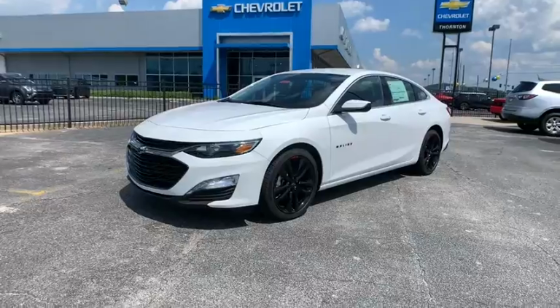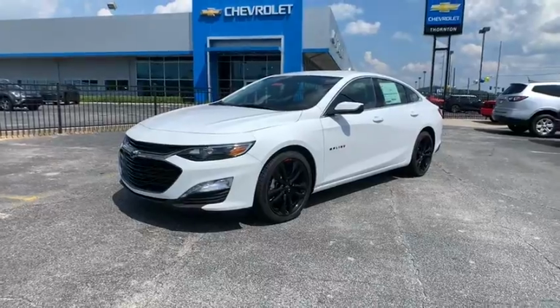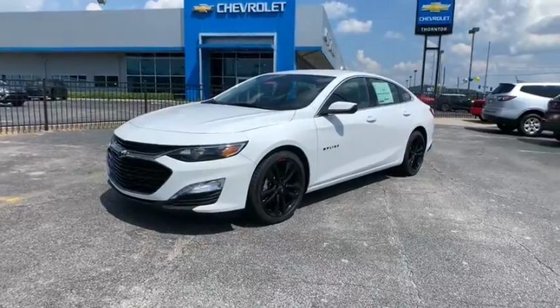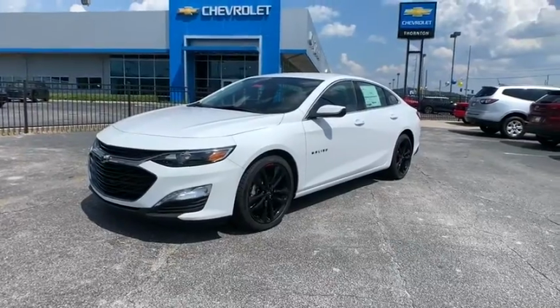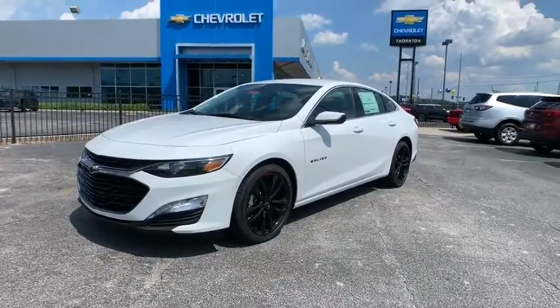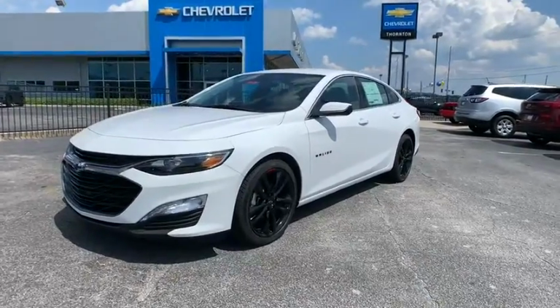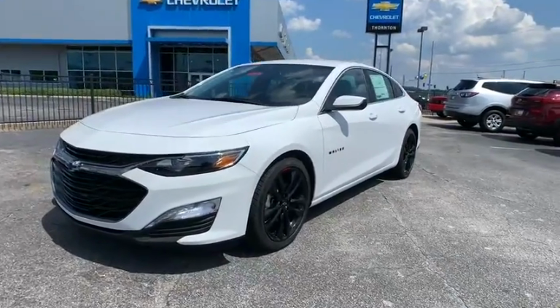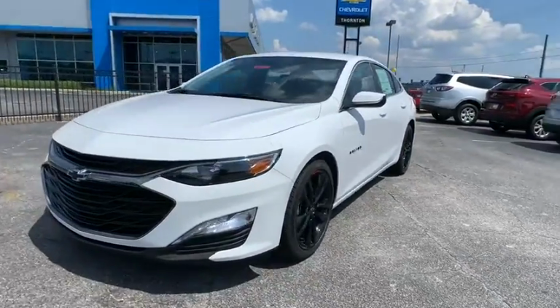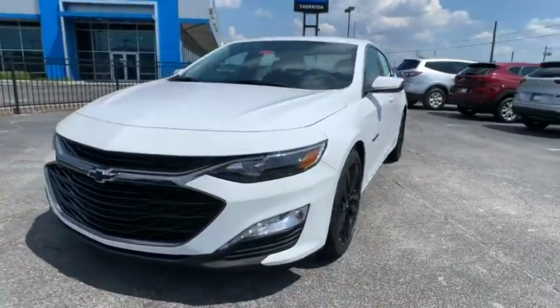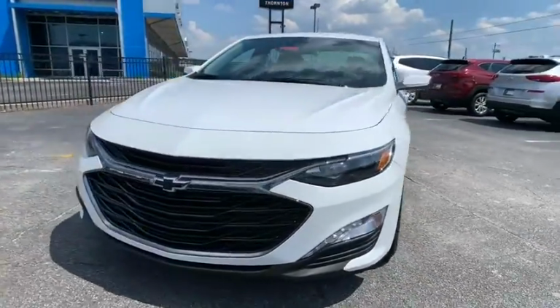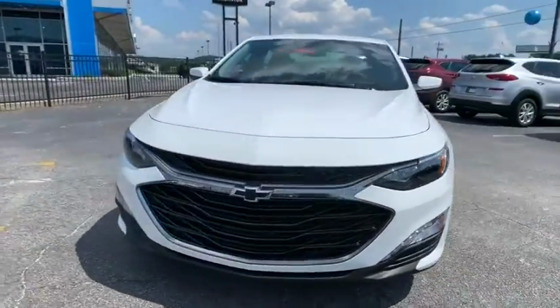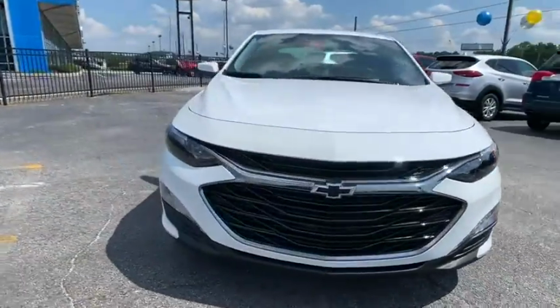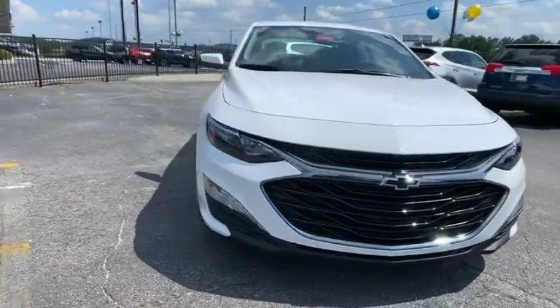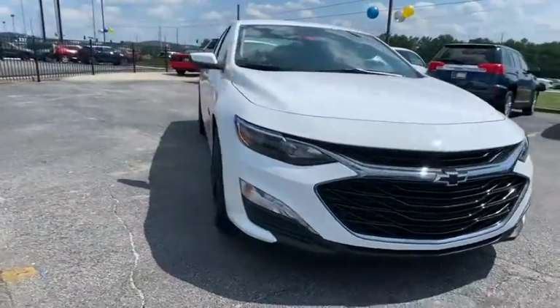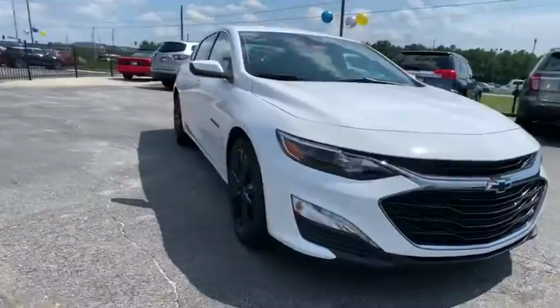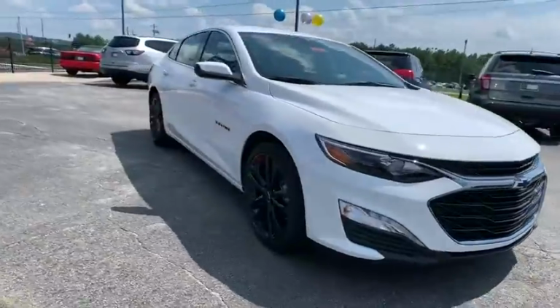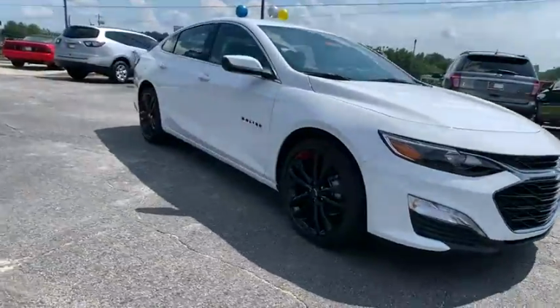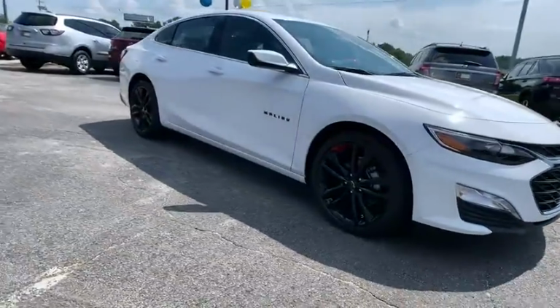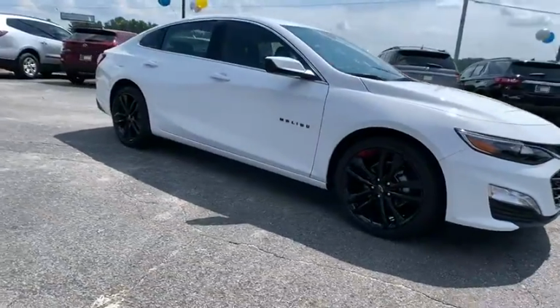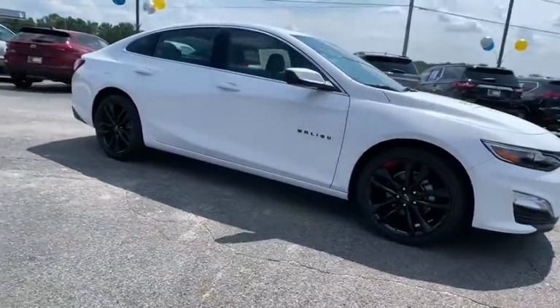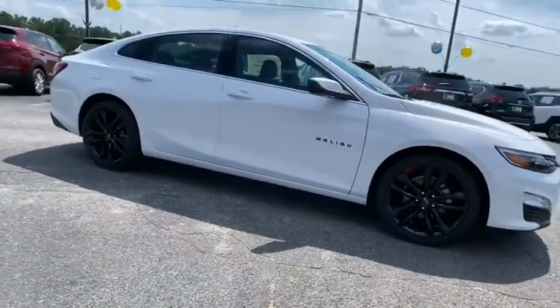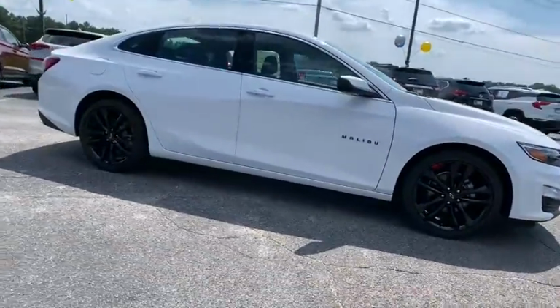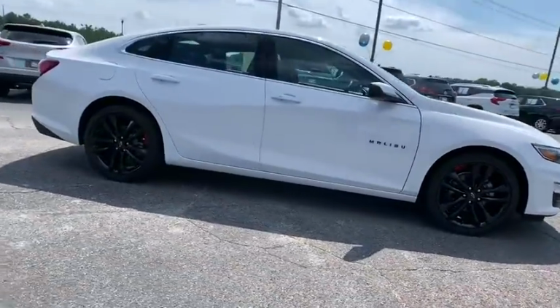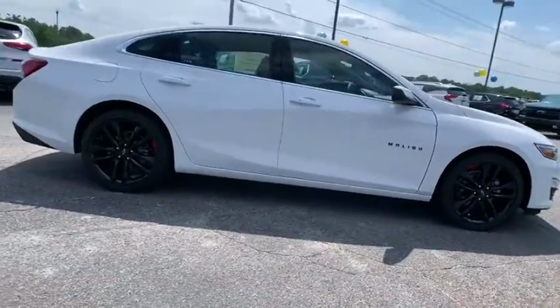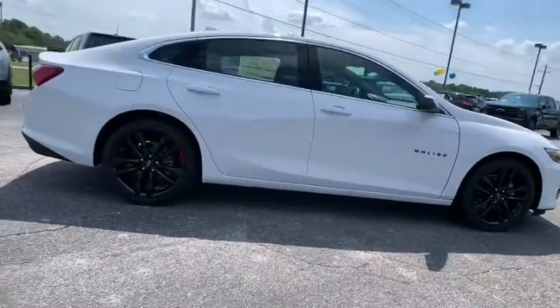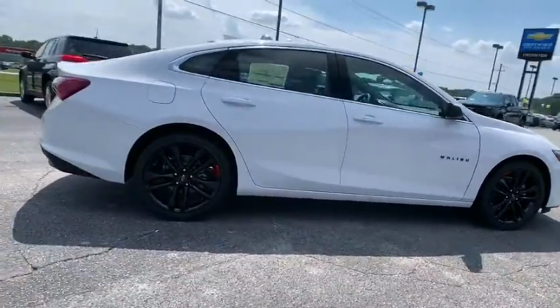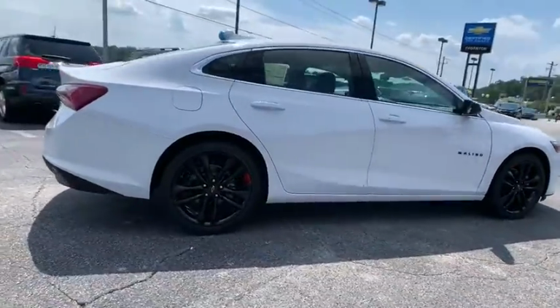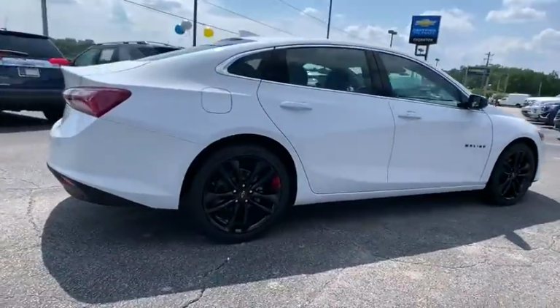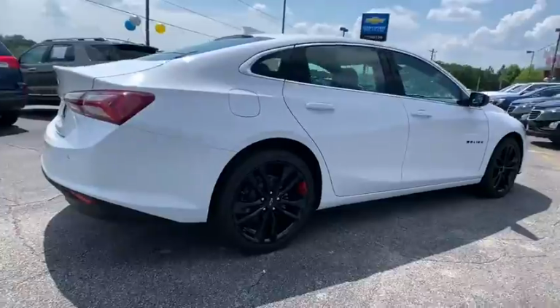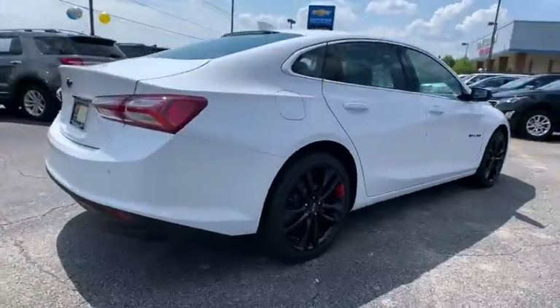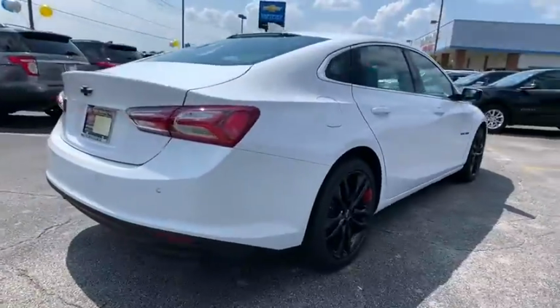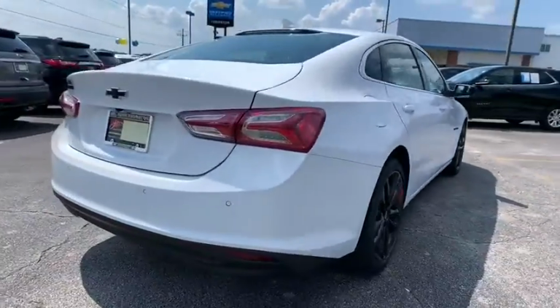We are pleased to show you the 2020 Chevrolet Malibu, a combination of performance and fuel economy. The Malibu is a great commuting car, and this vehicle has less than 100 miles.